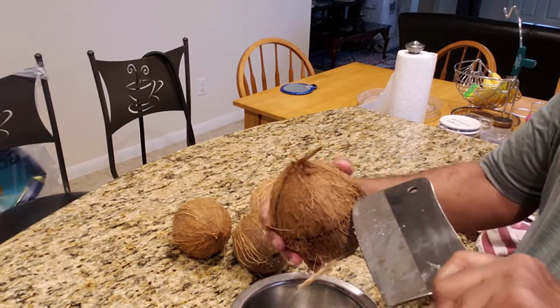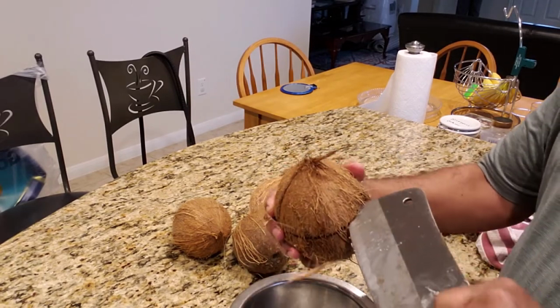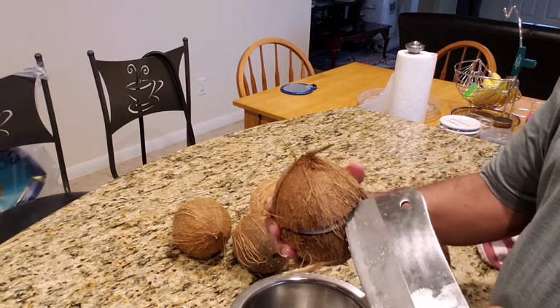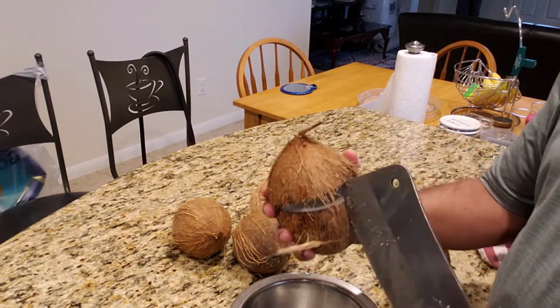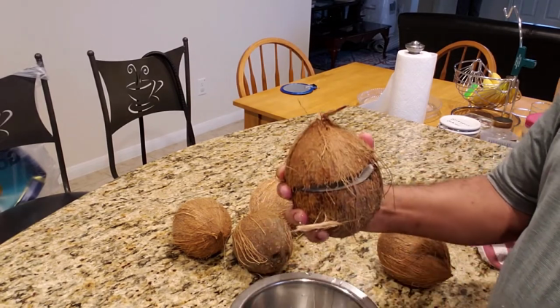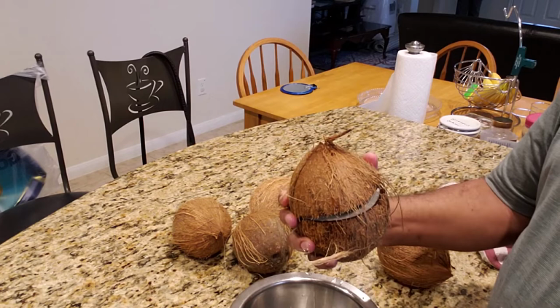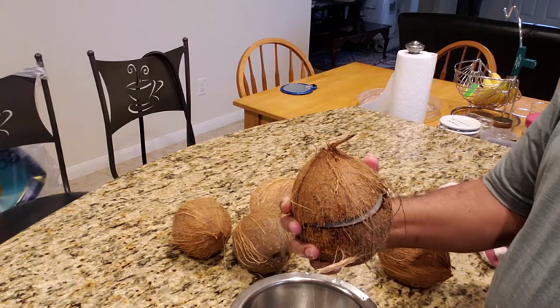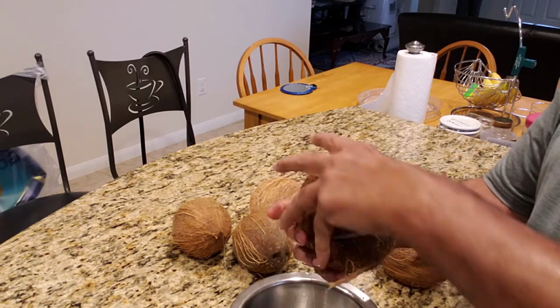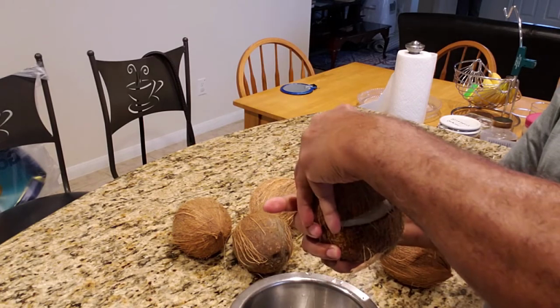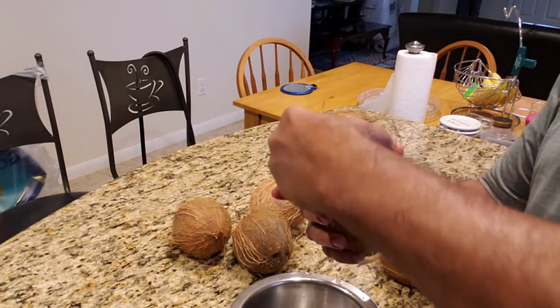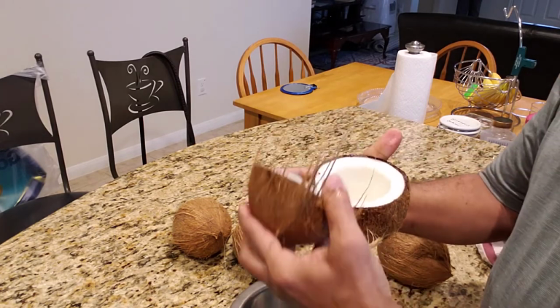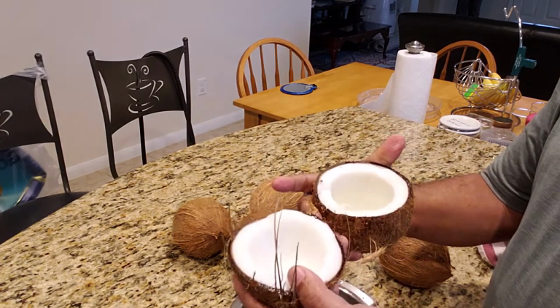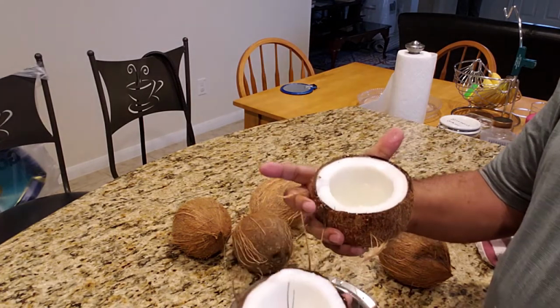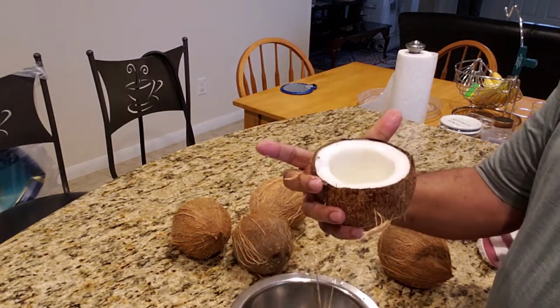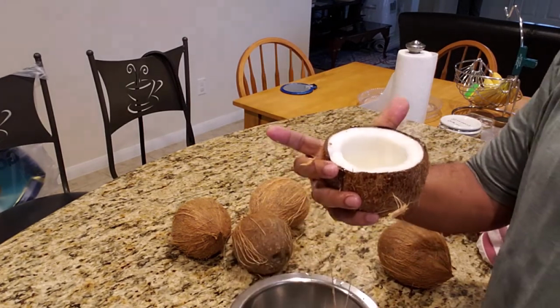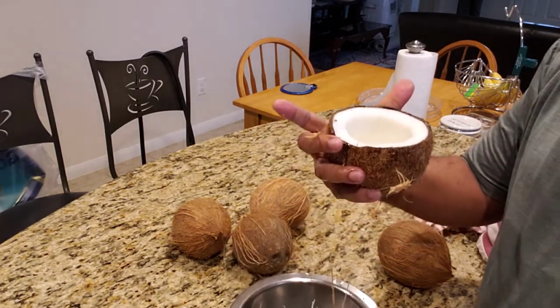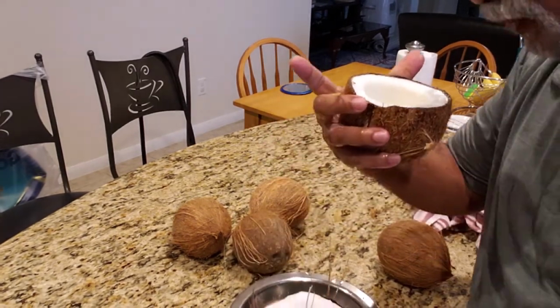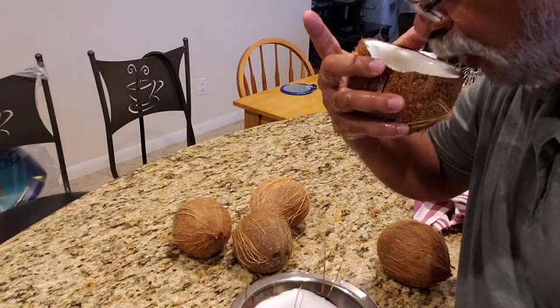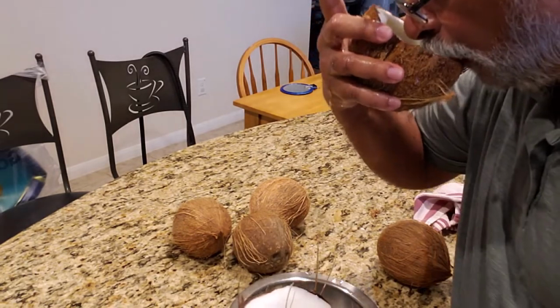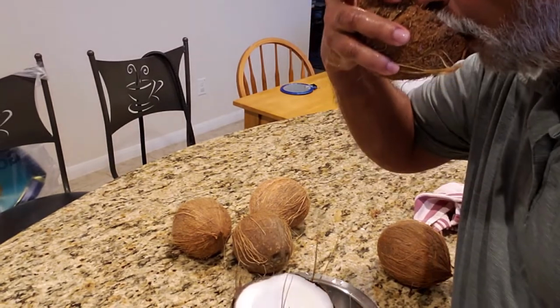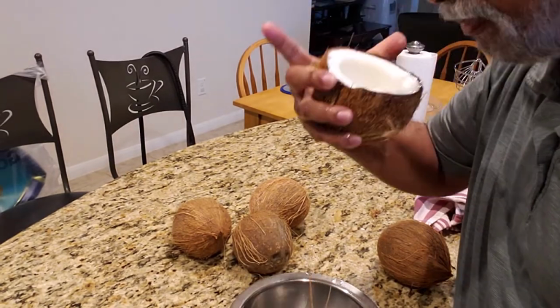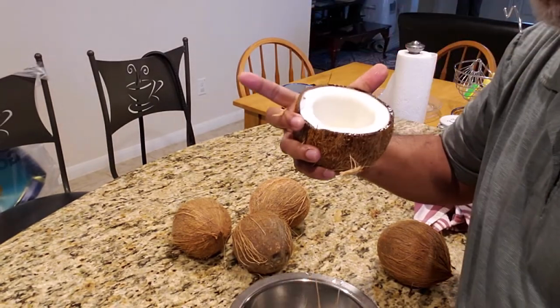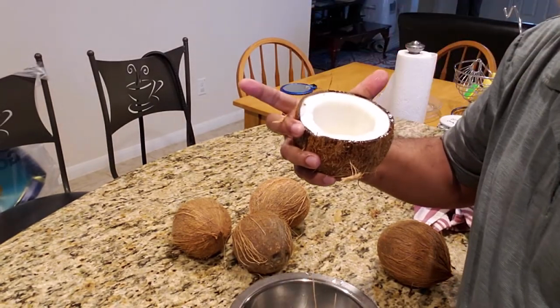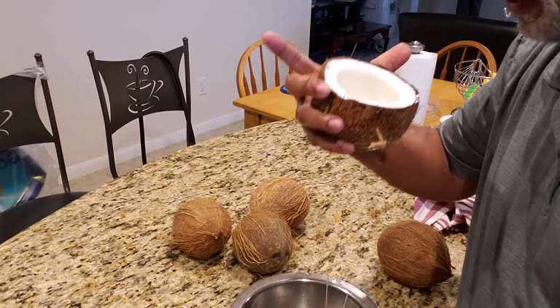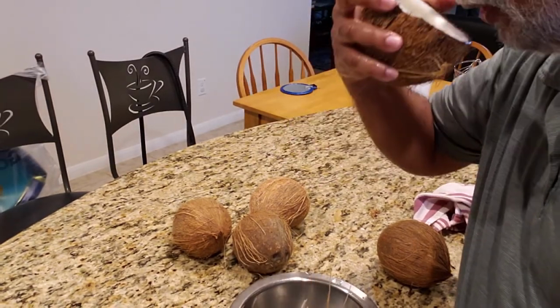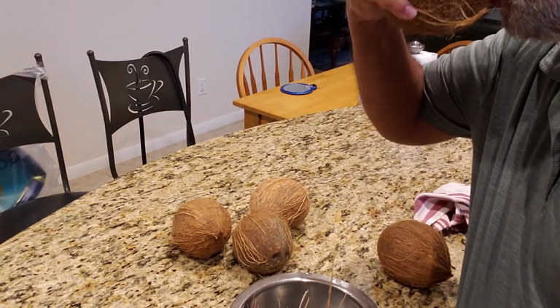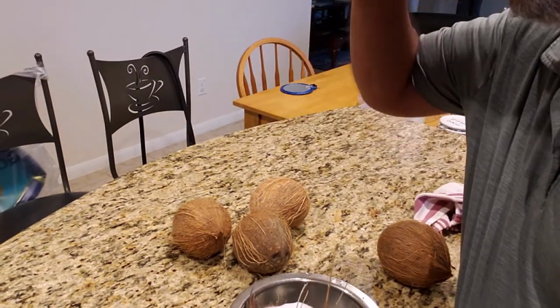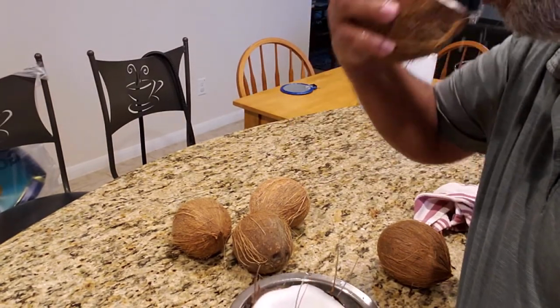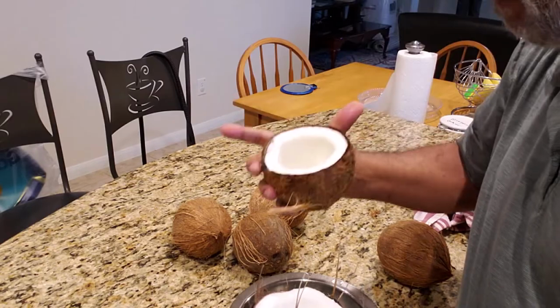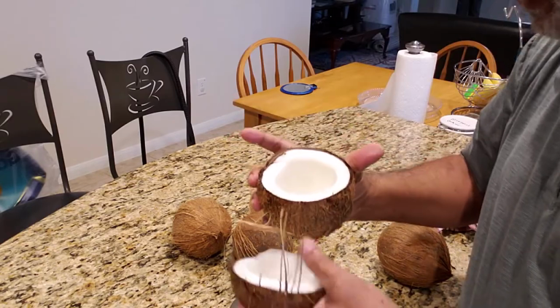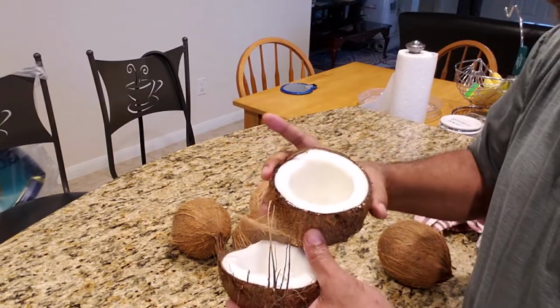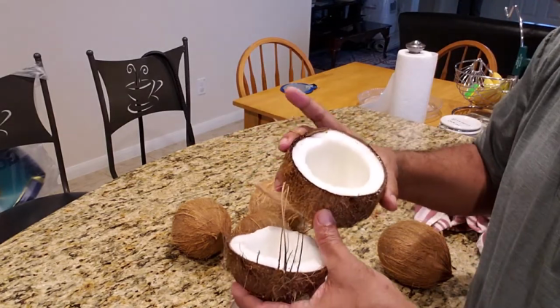This water here is good to drink. The water is very sweet. The coconut is very good.